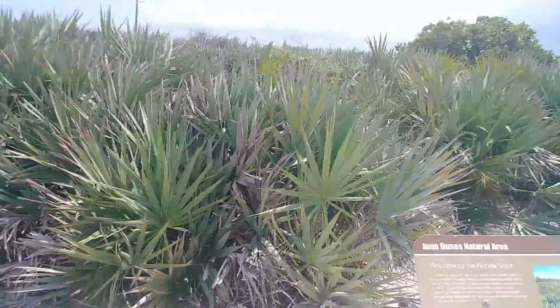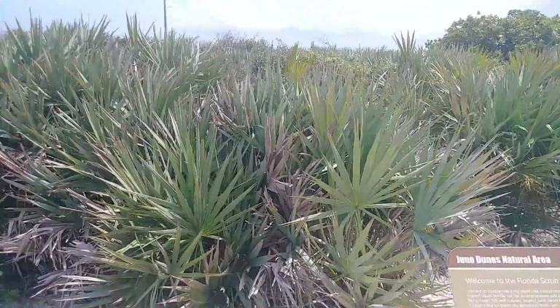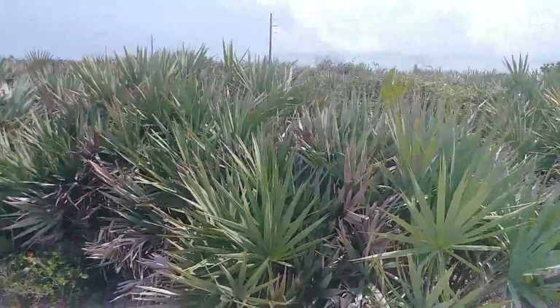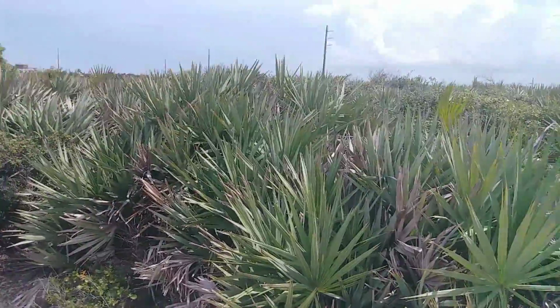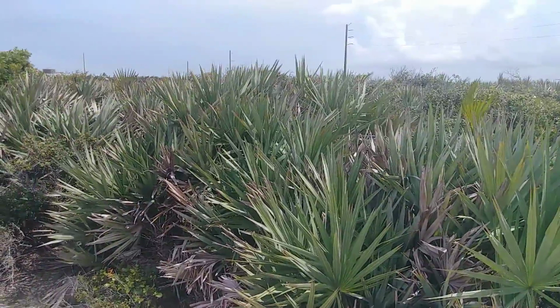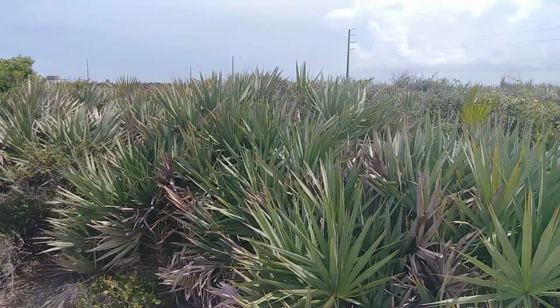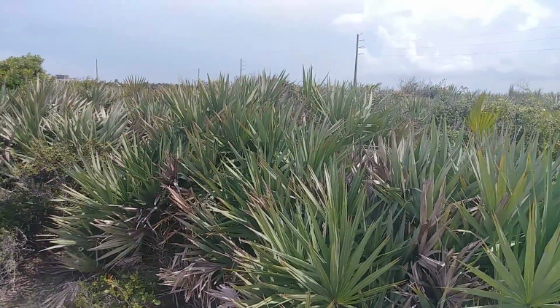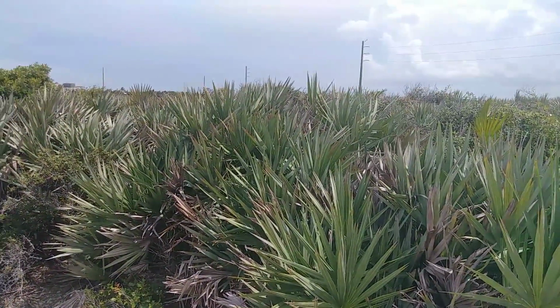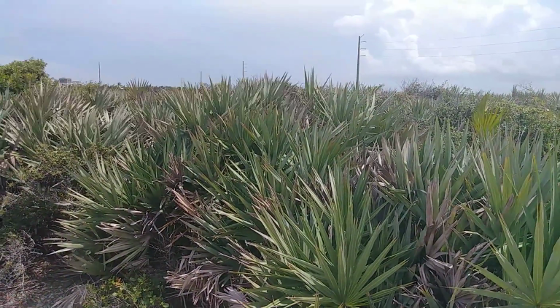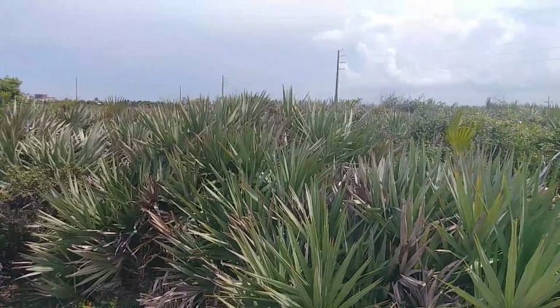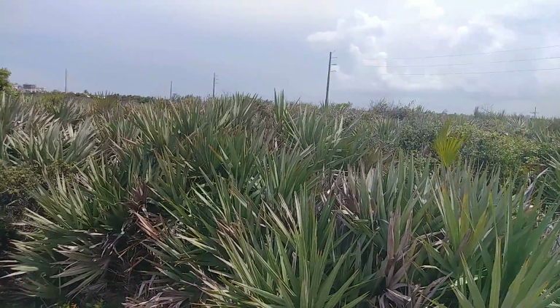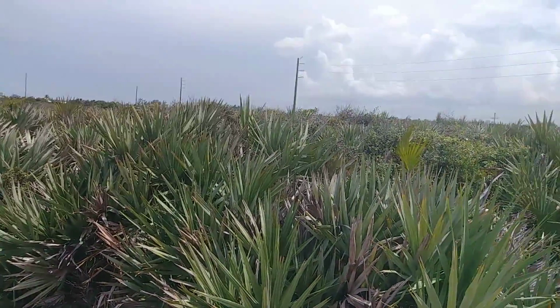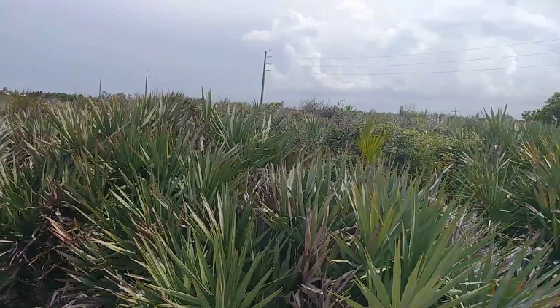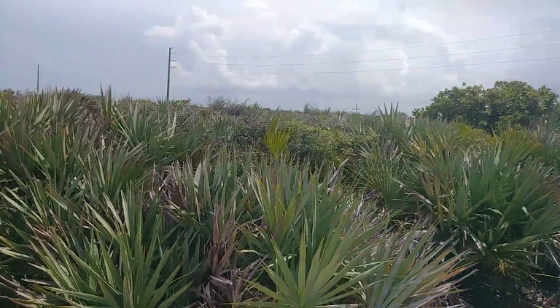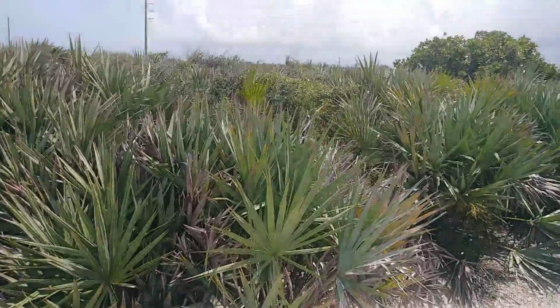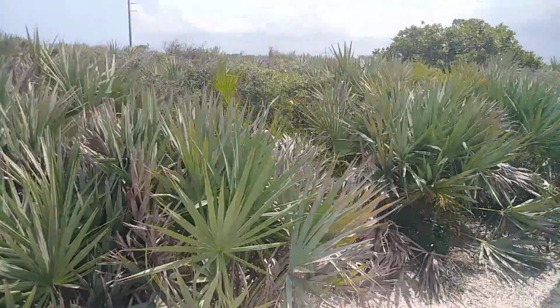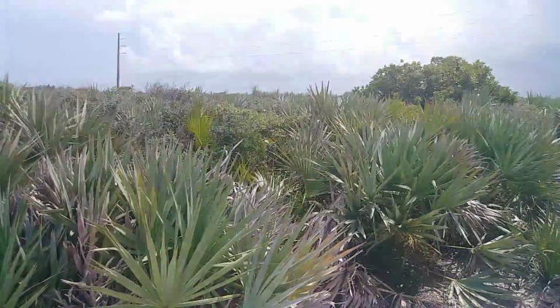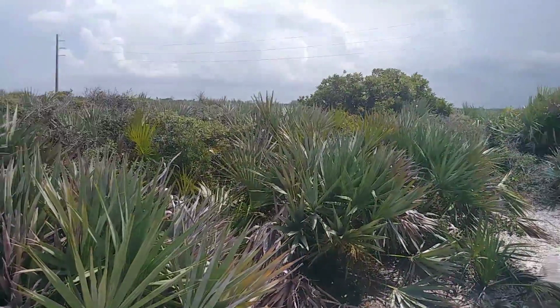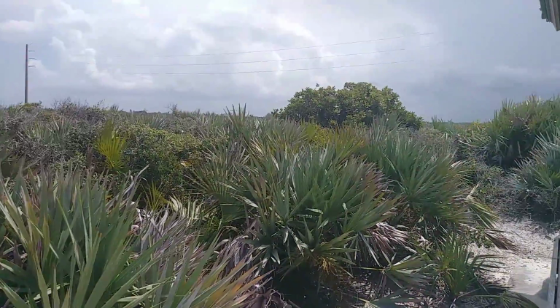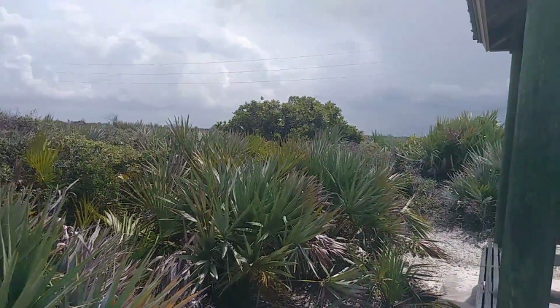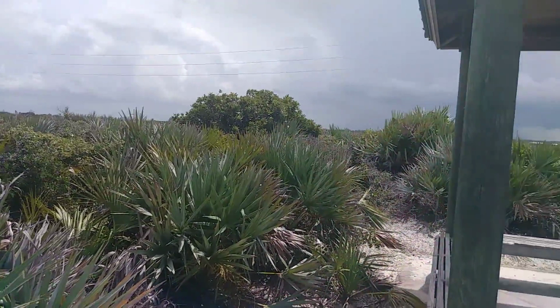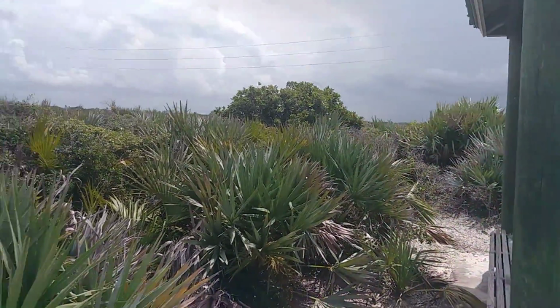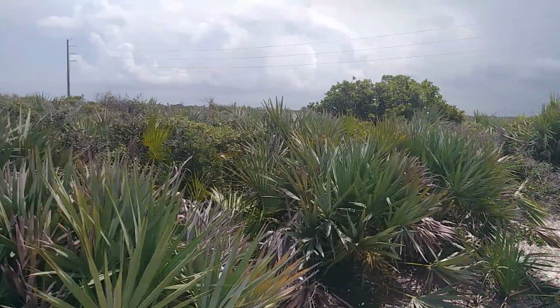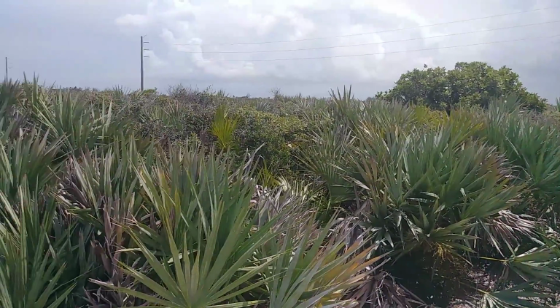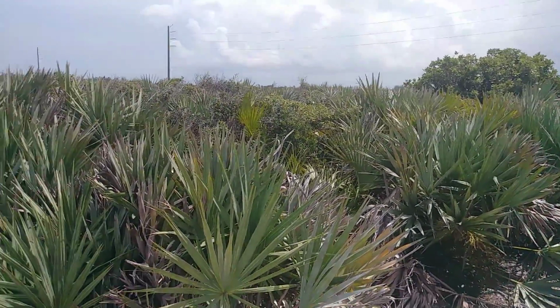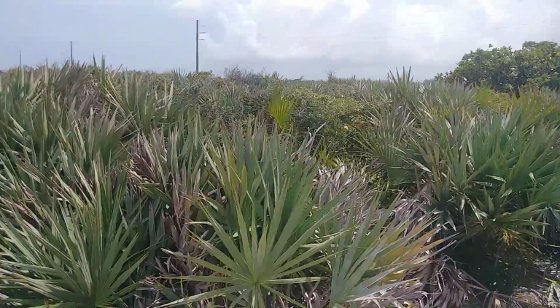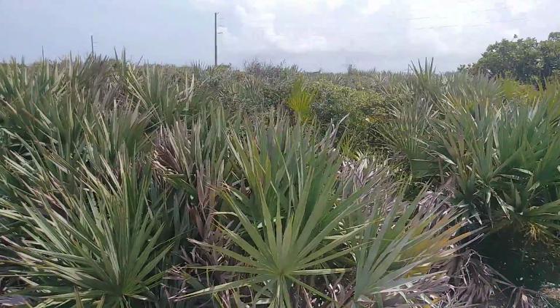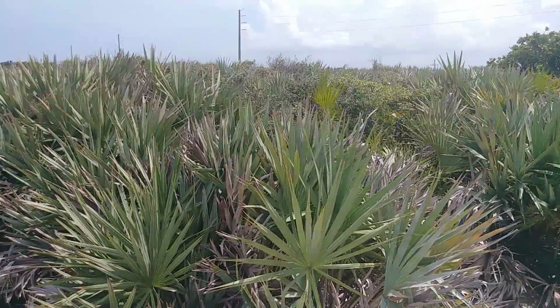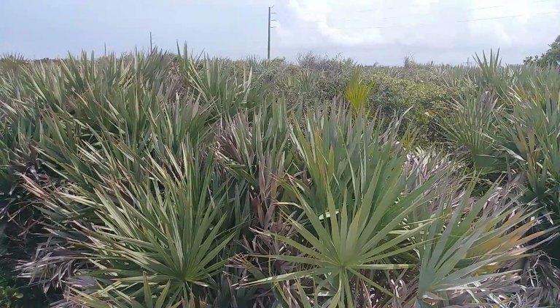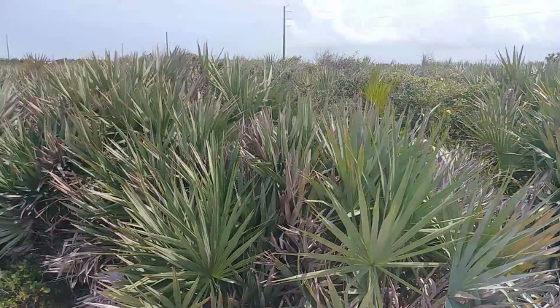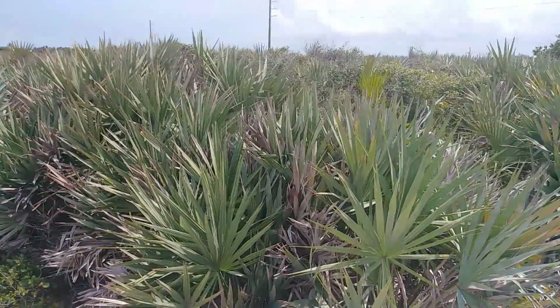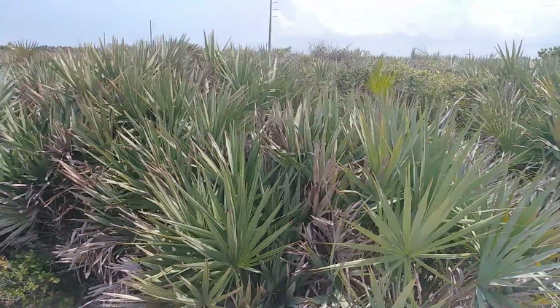Elevated scrub habitat is one of the highest natural features in Palm Beach County. This is 44 feet above sea level — one of the highest points in Palm Beach County. It's part of an ancient dune ridge.